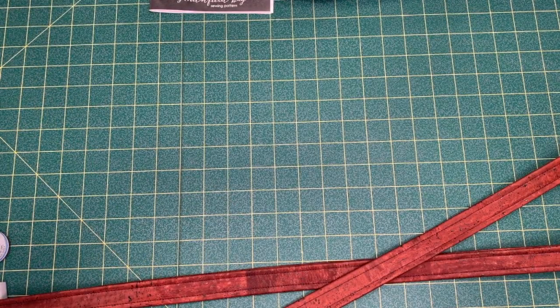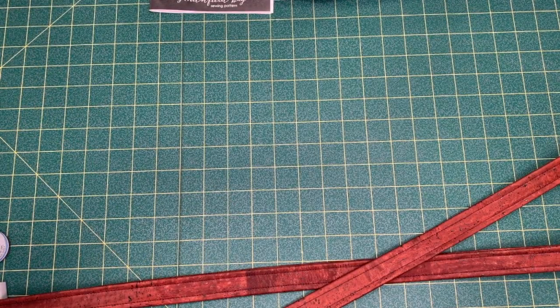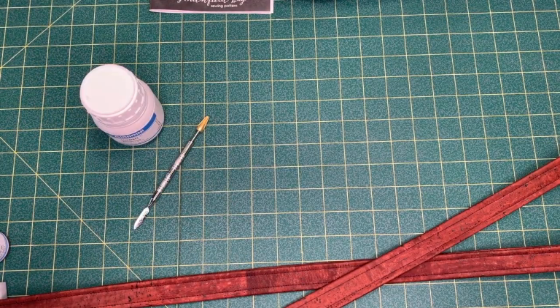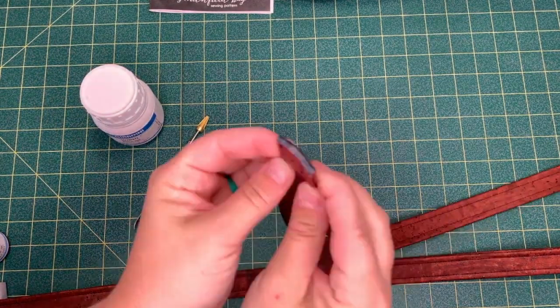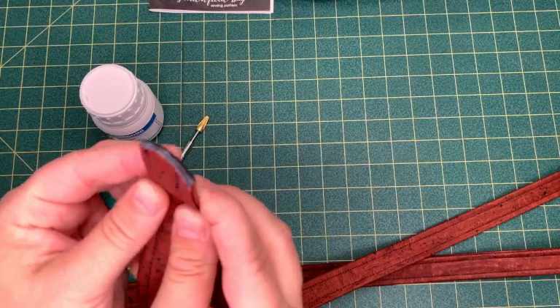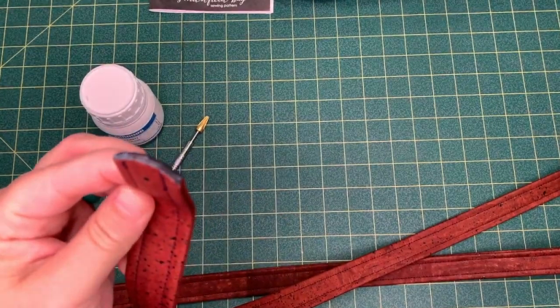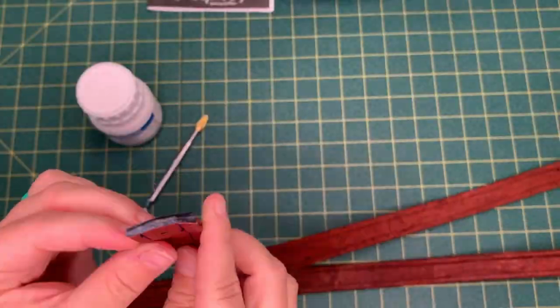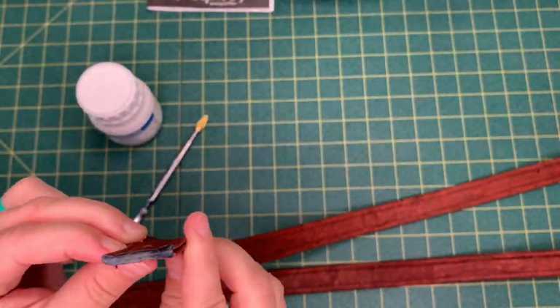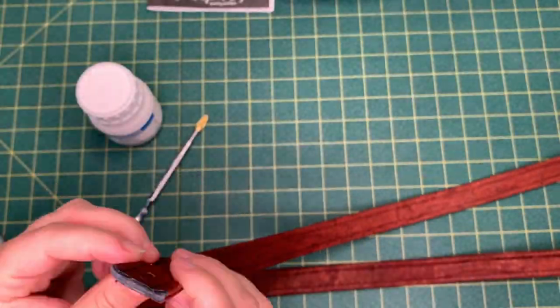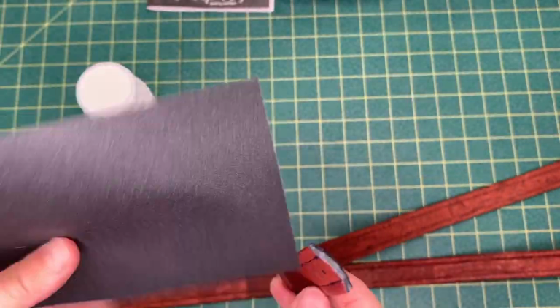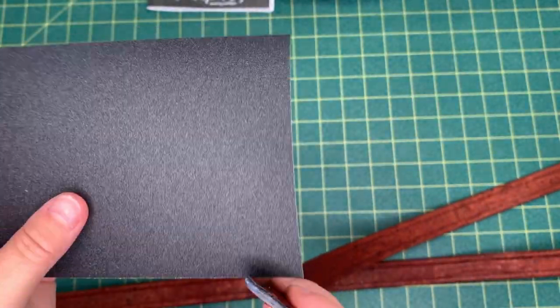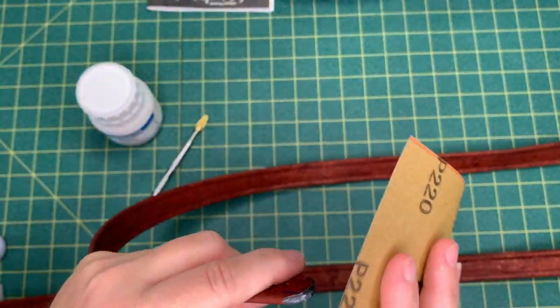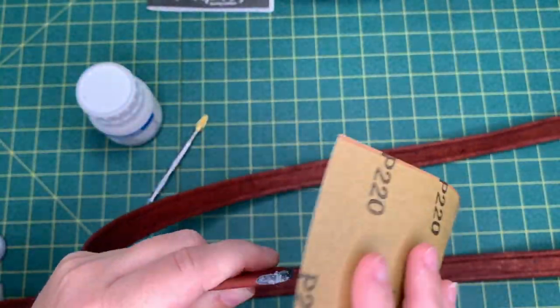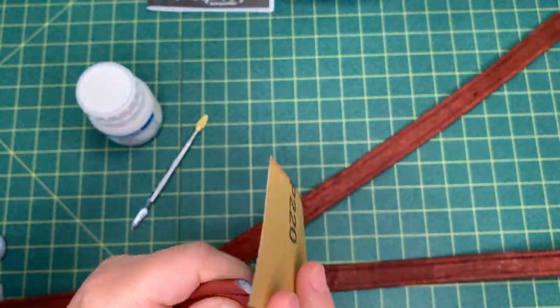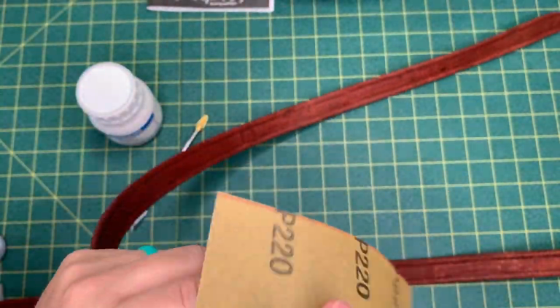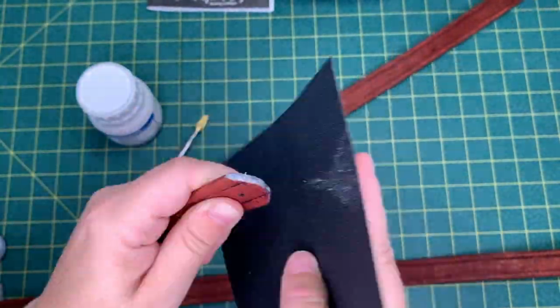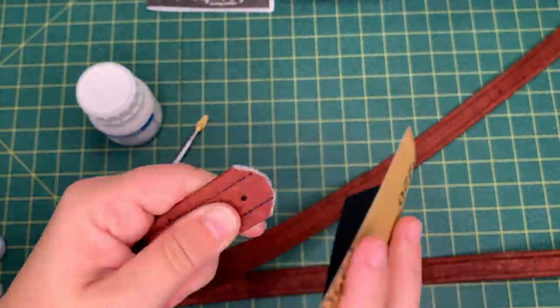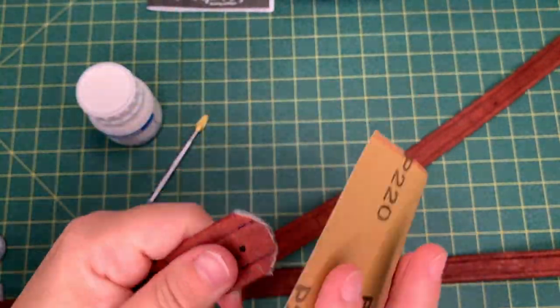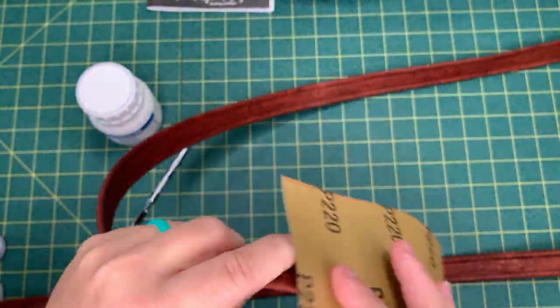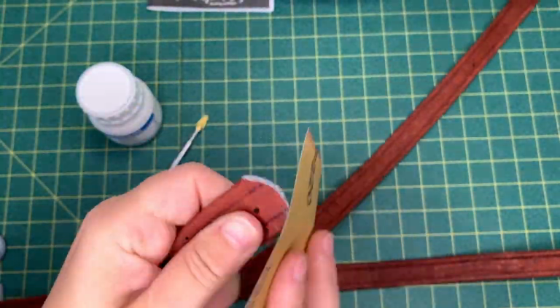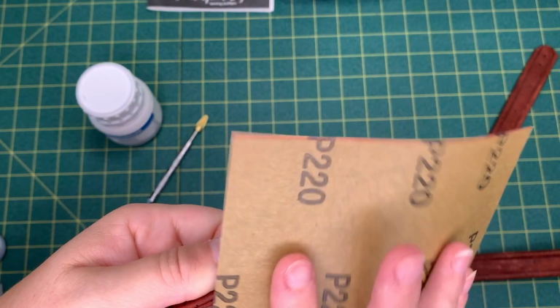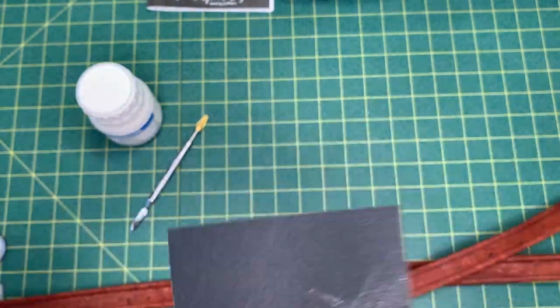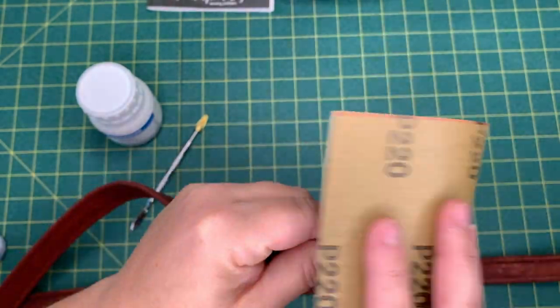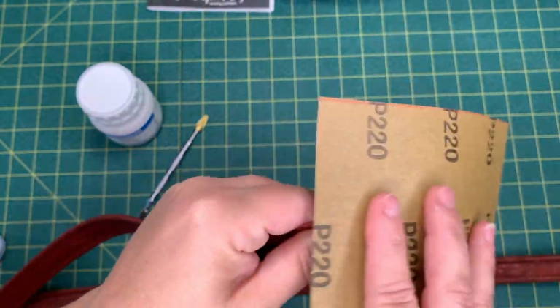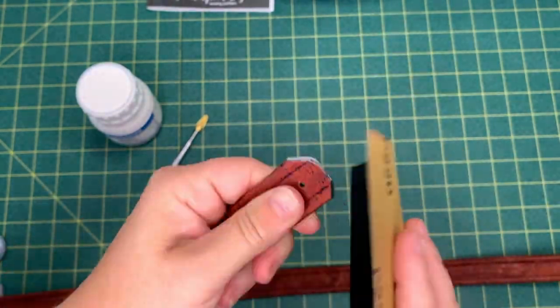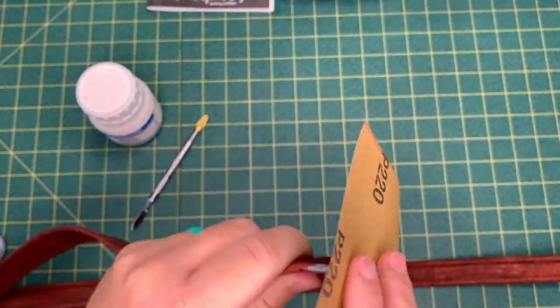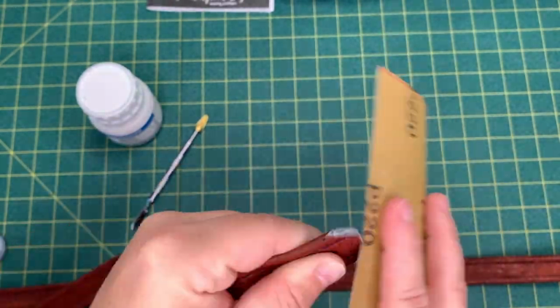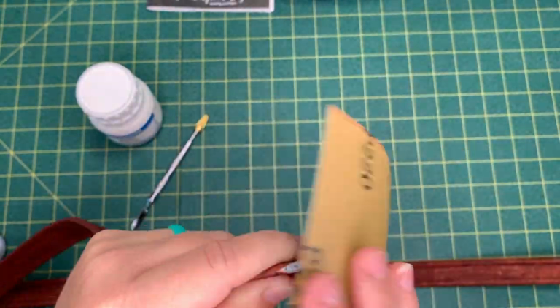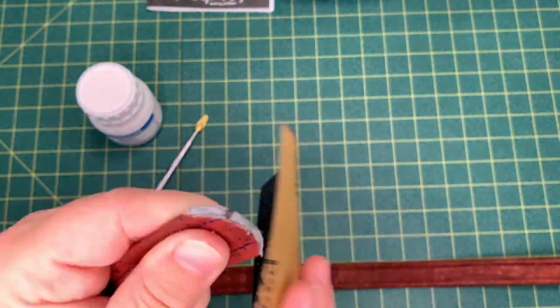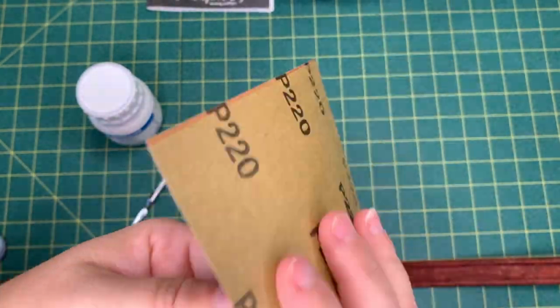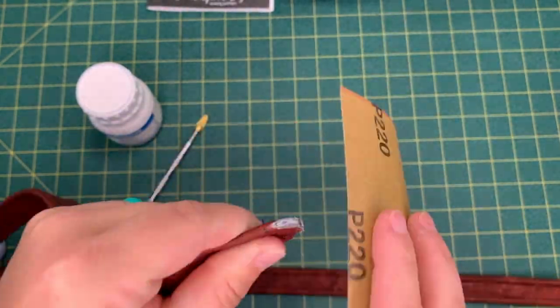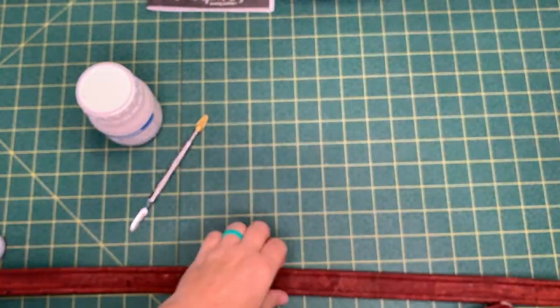Side note — because I didn't do it the first time — make sure you wash your applicator pen thoroughly after using it with the base coat. It does make it quite a pain to do it later on.